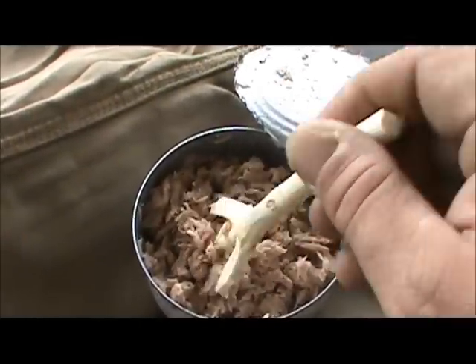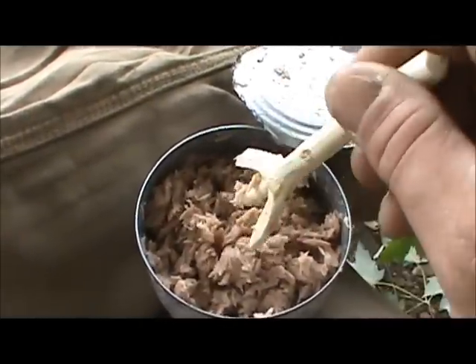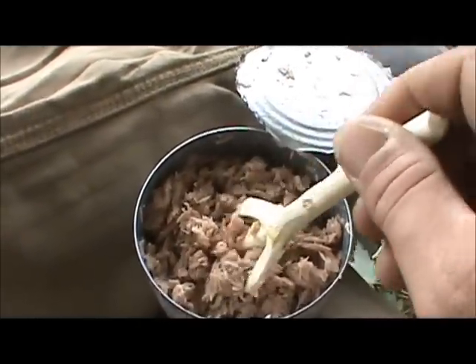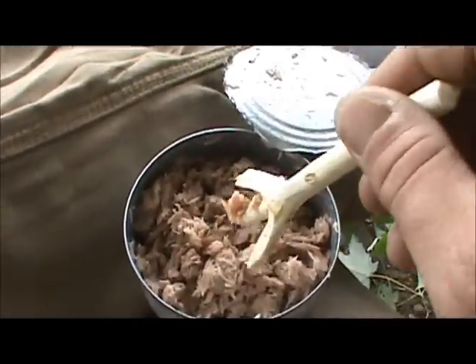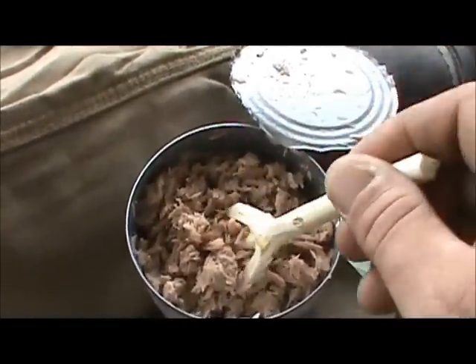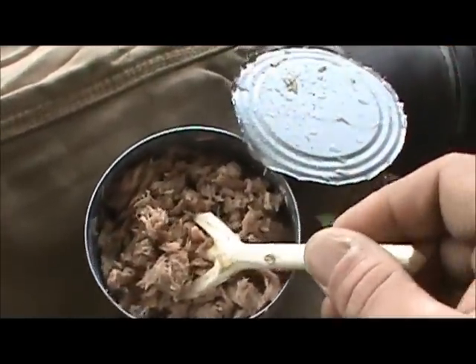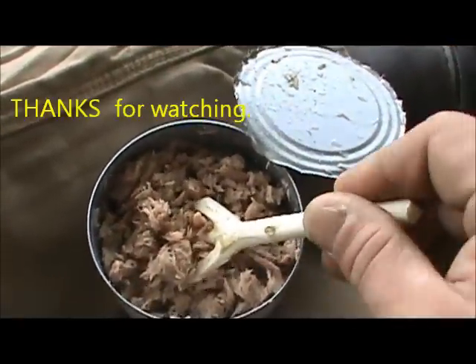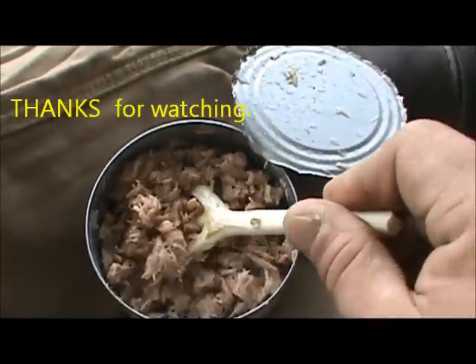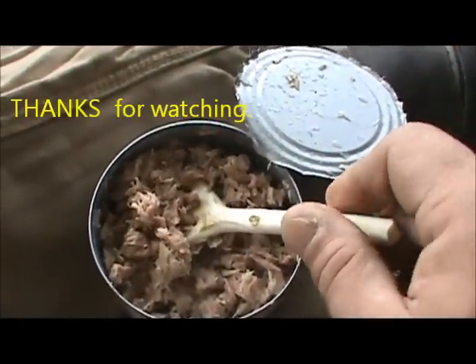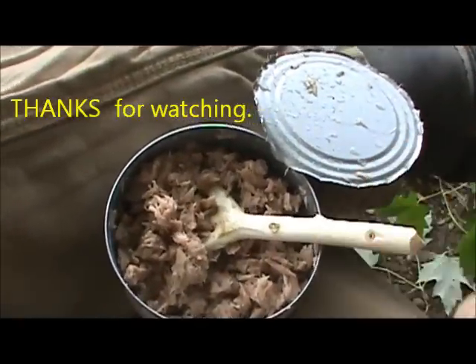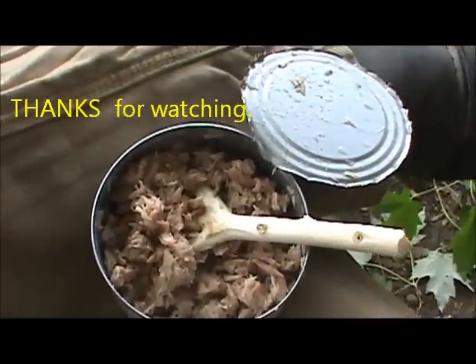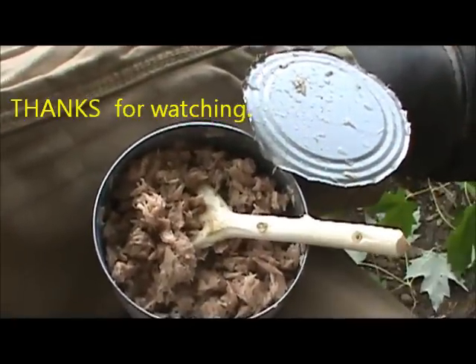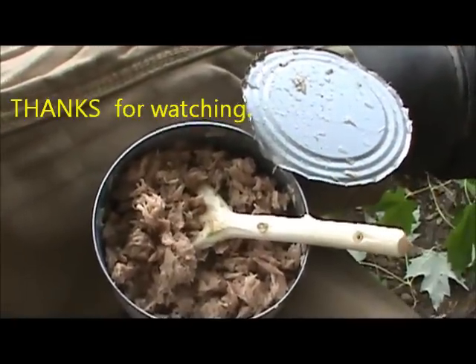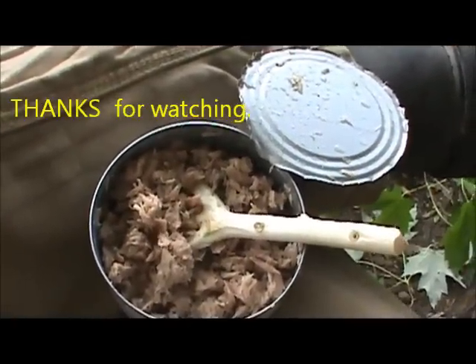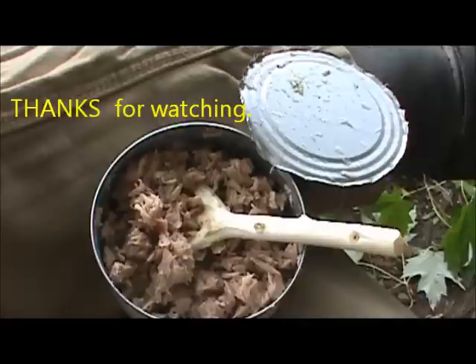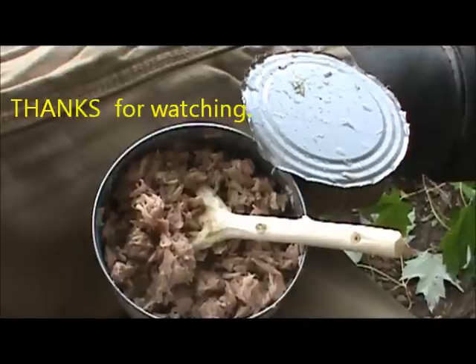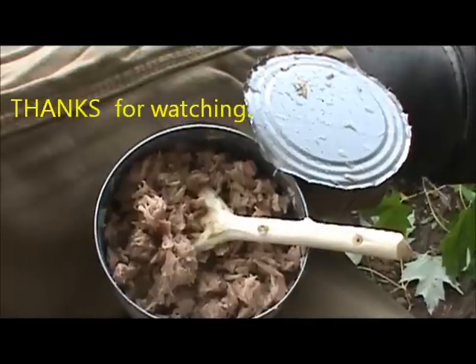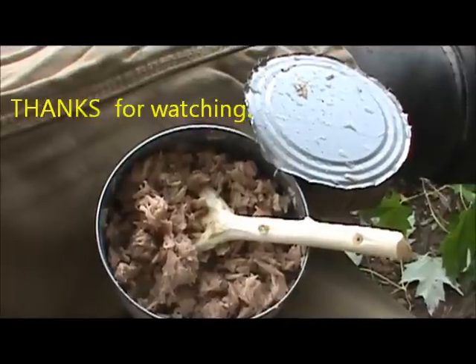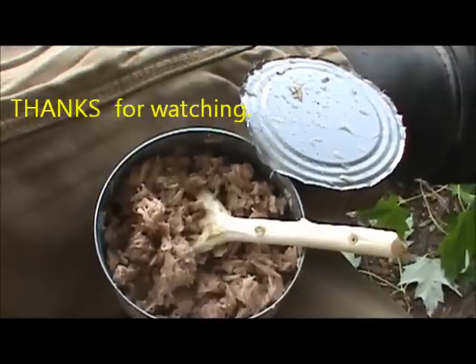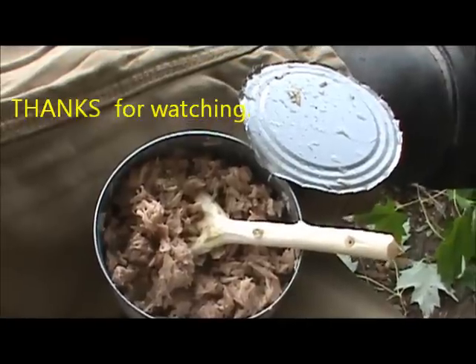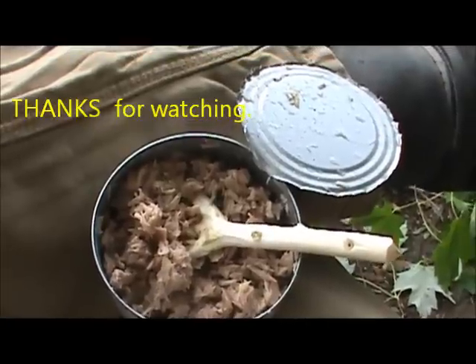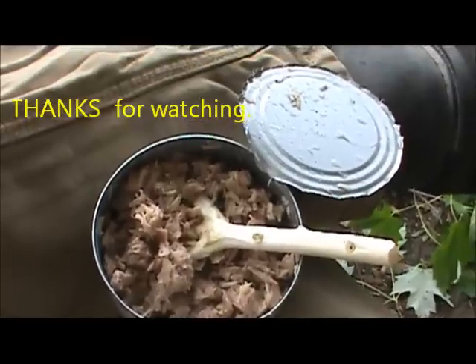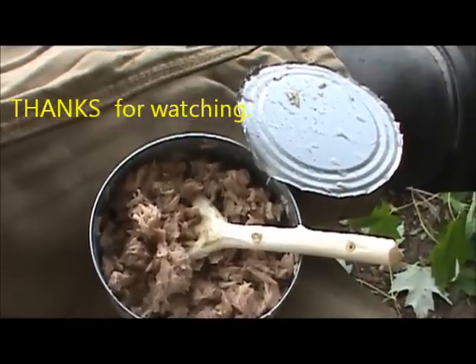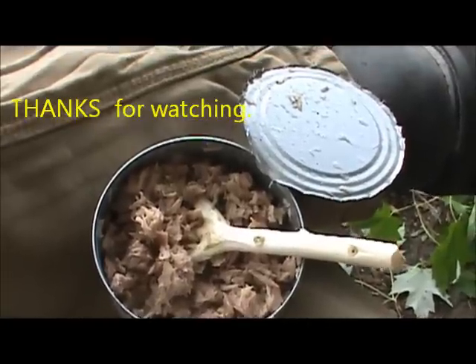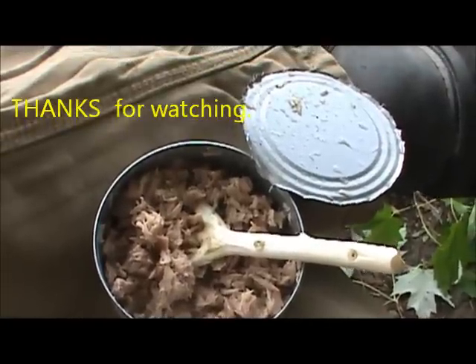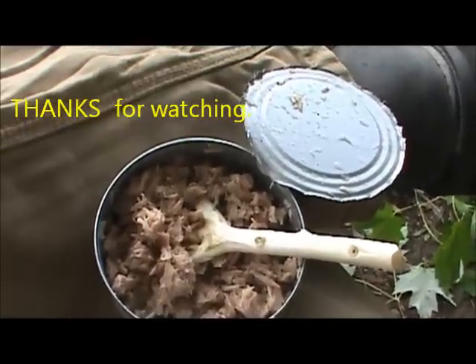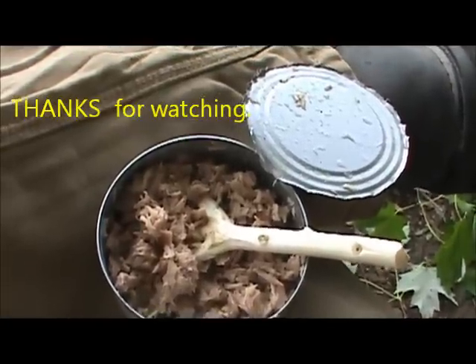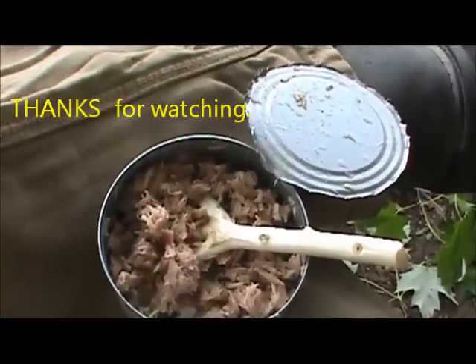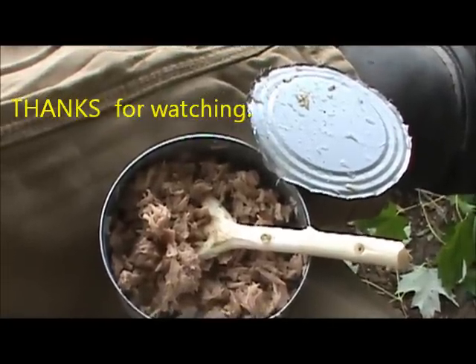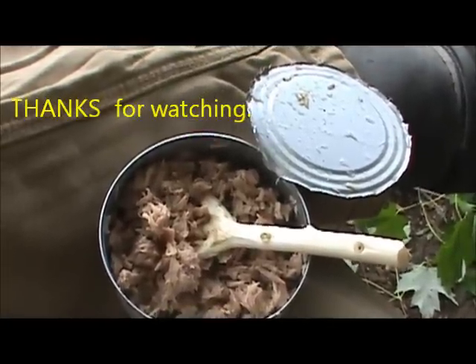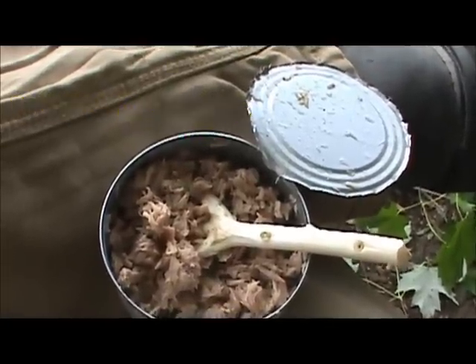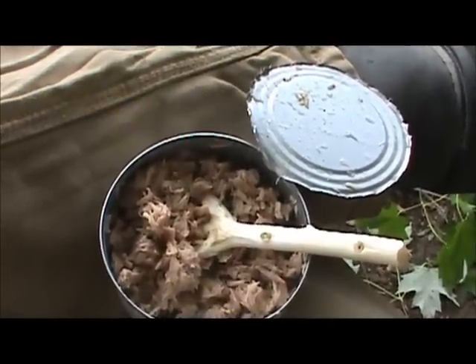Okay, I'm gonna go ahead and finish my breakfast and shoot some more videos. Till next time, we'll see y'all later.